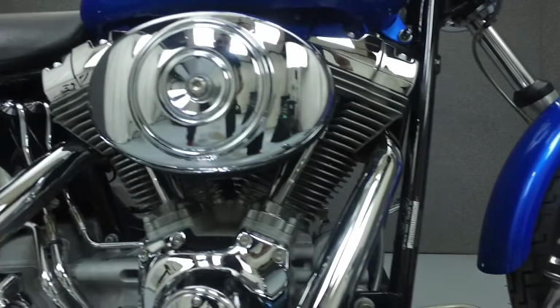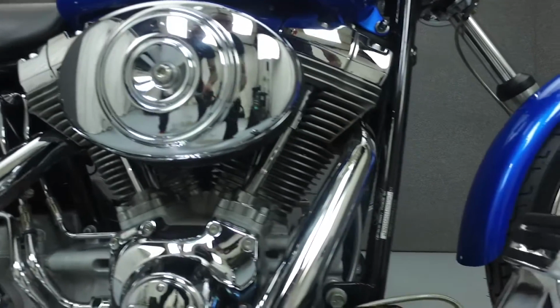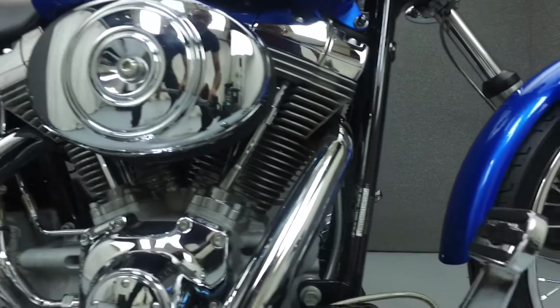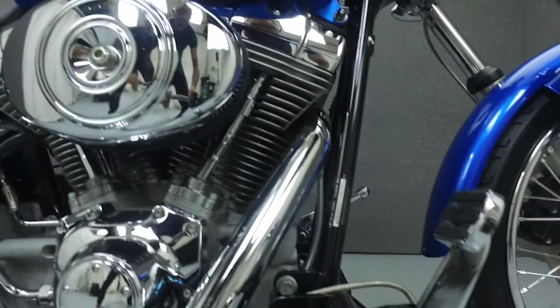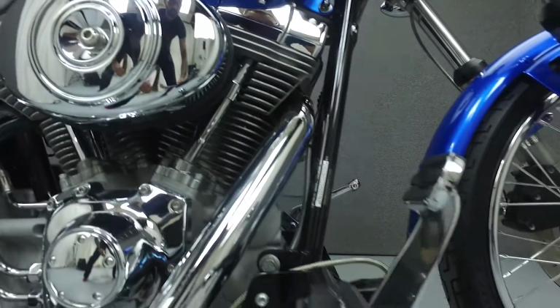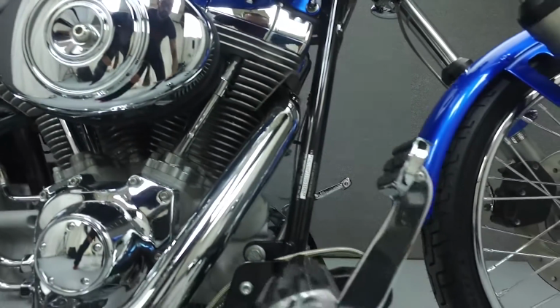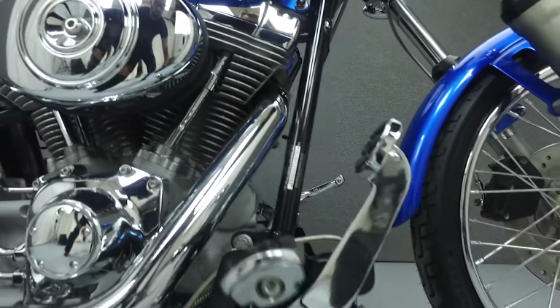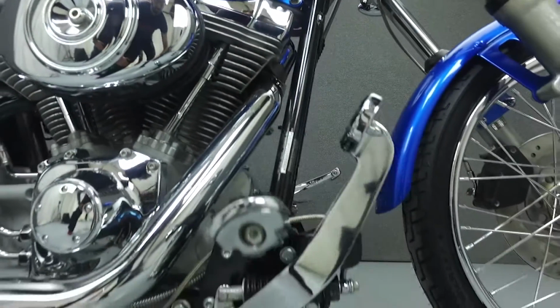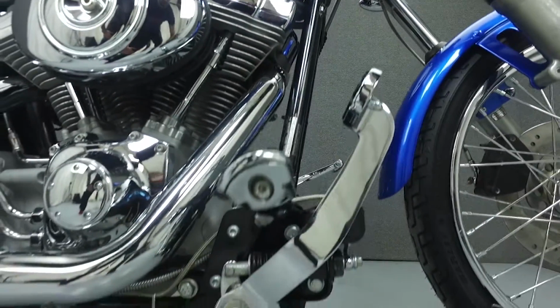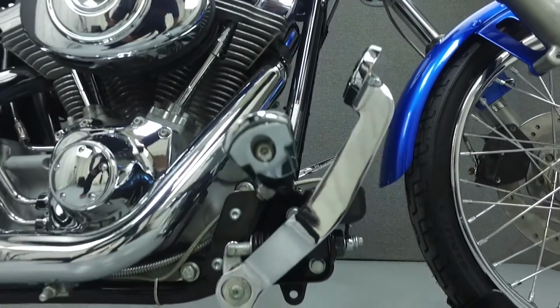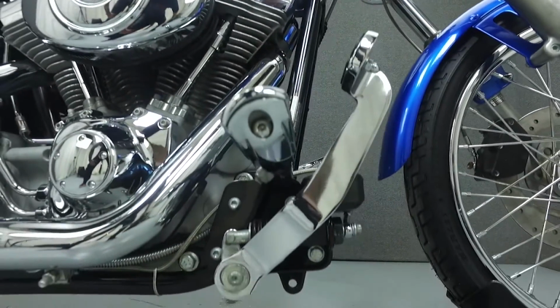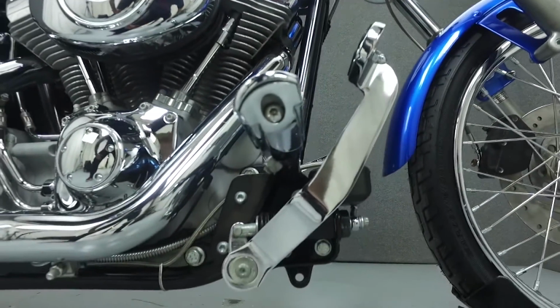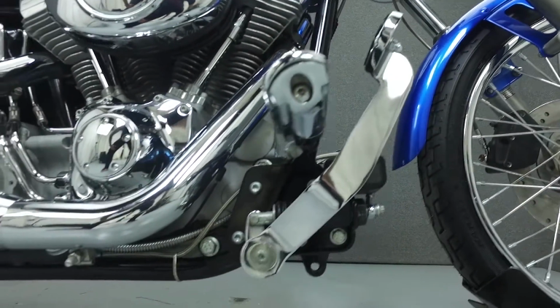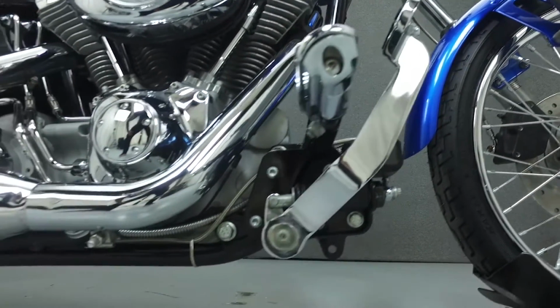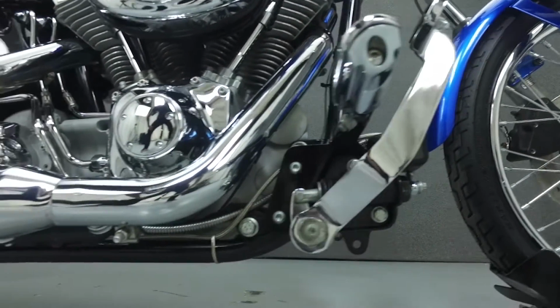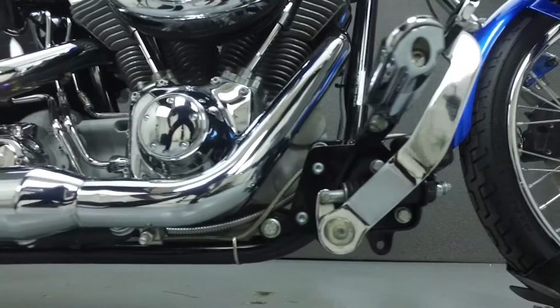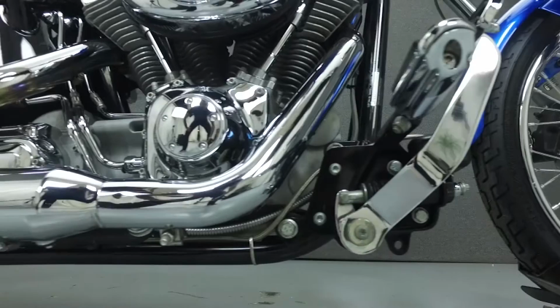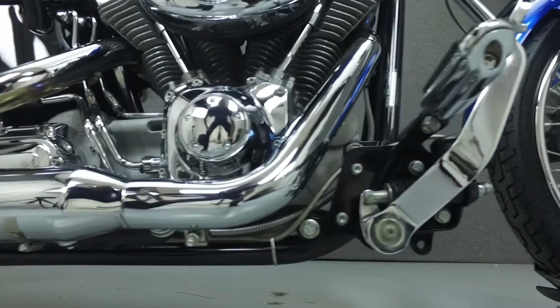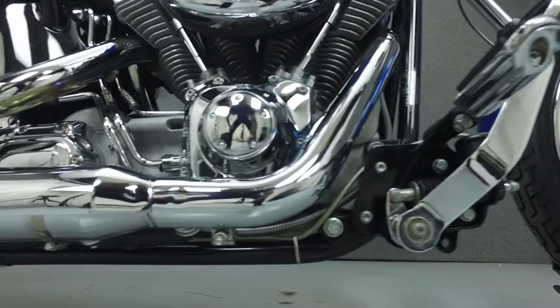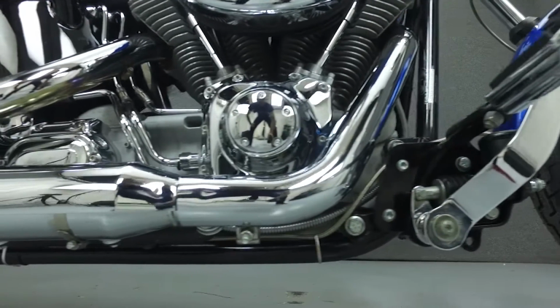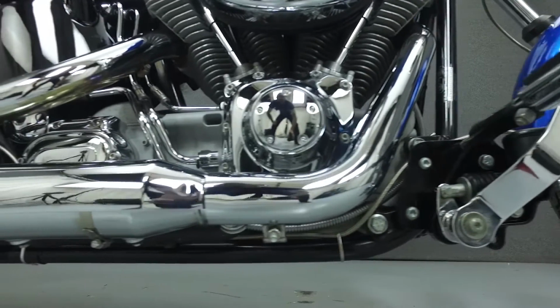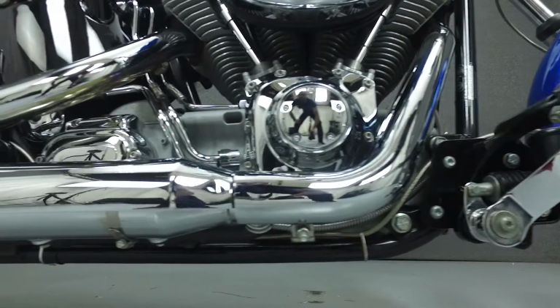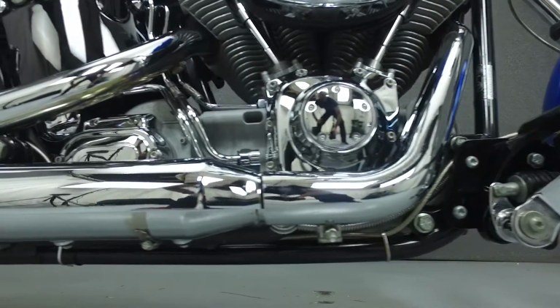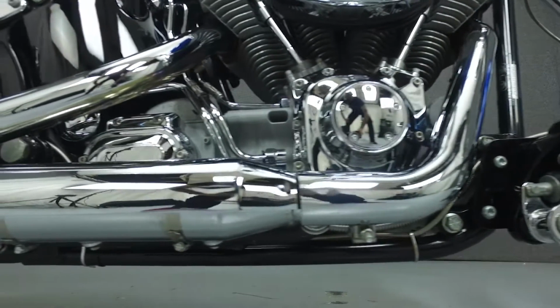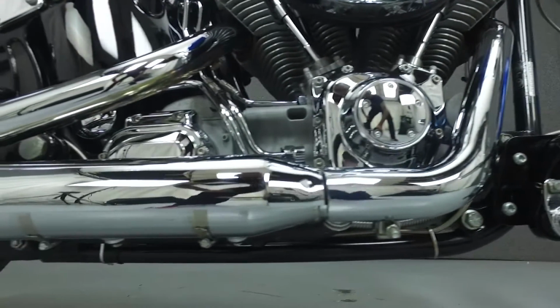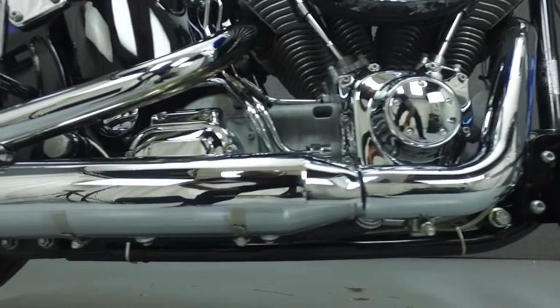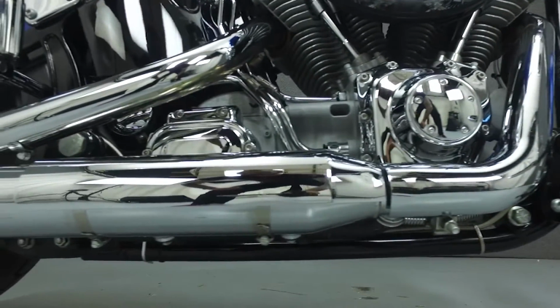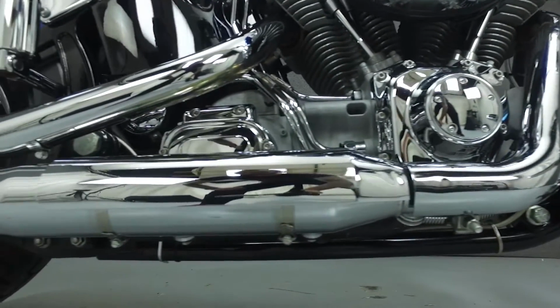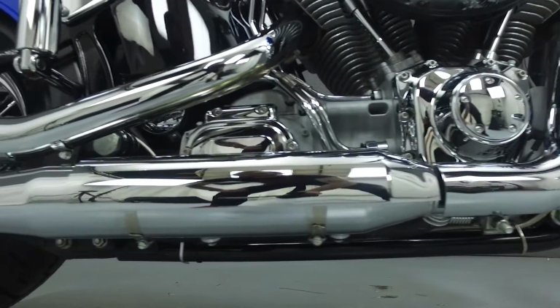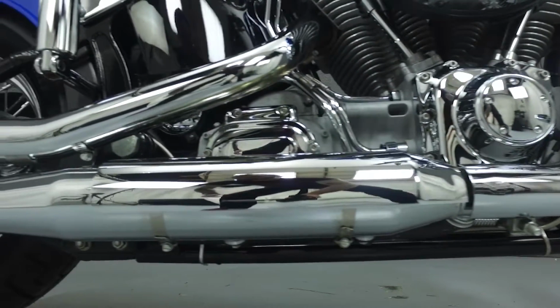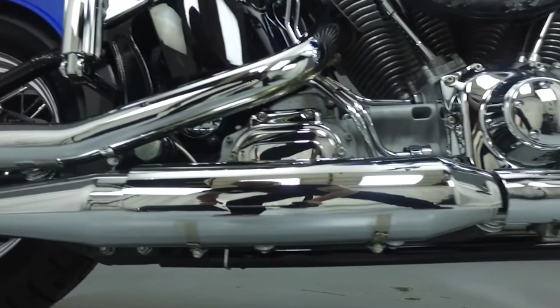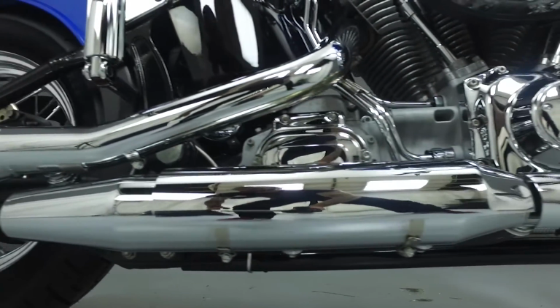Cosmetically, it should be noted that this bike has been repainted of factory color, but the finish does have some noticeable orange peel. There is also some corrosion on the left side of the engine case.